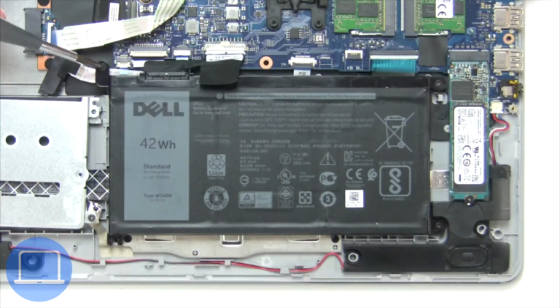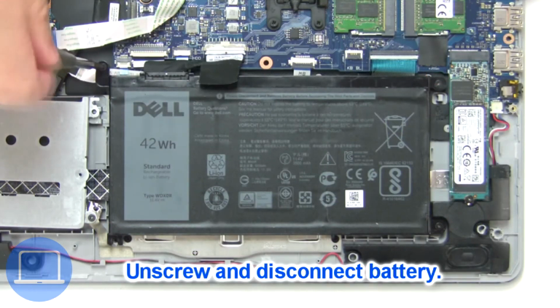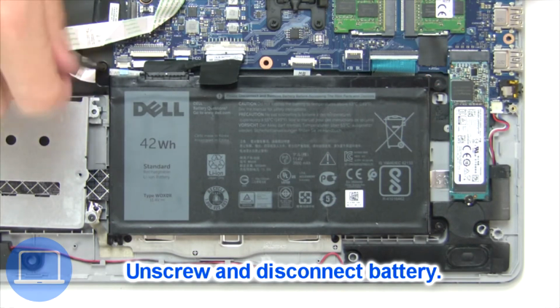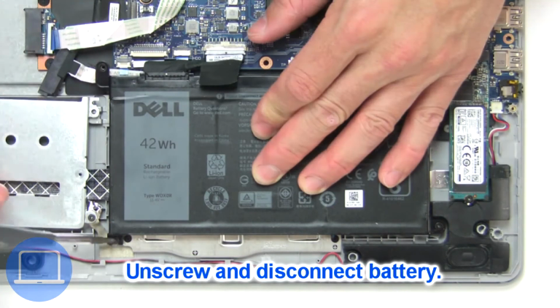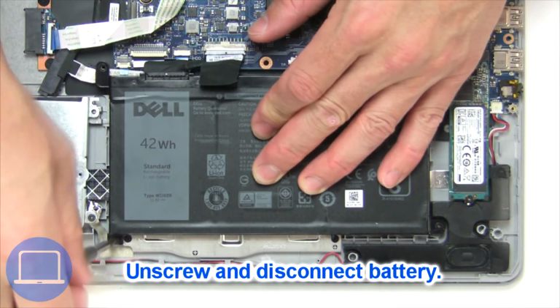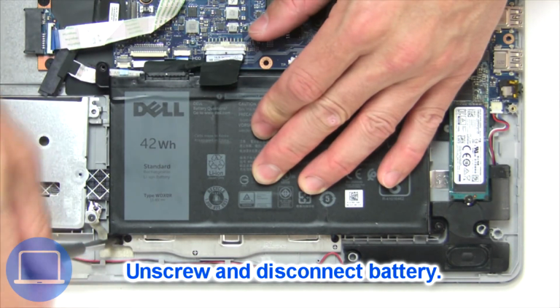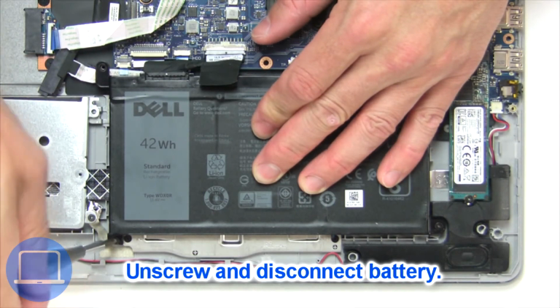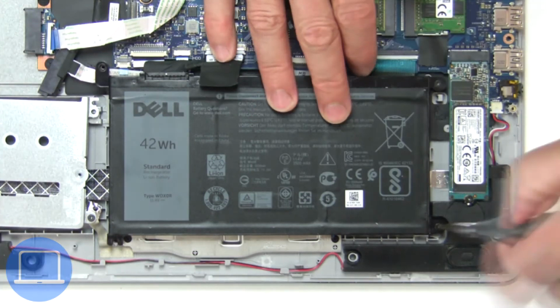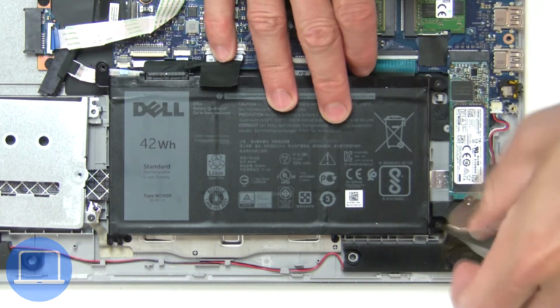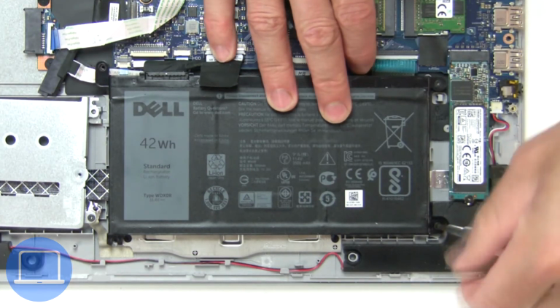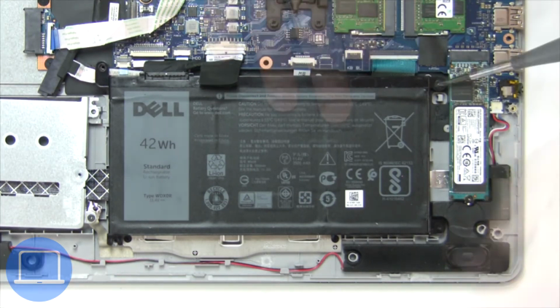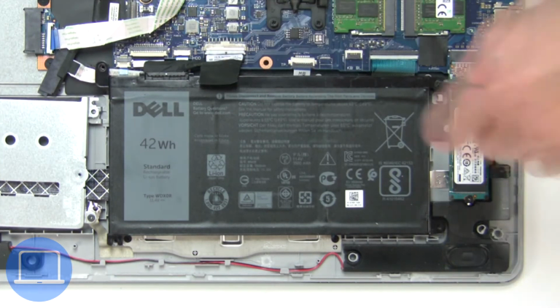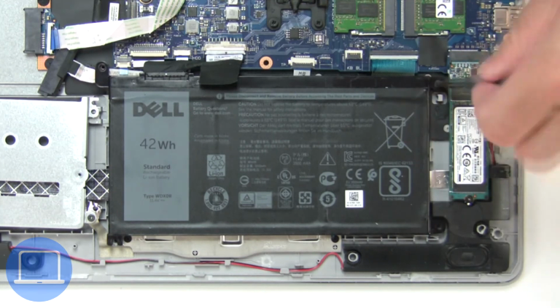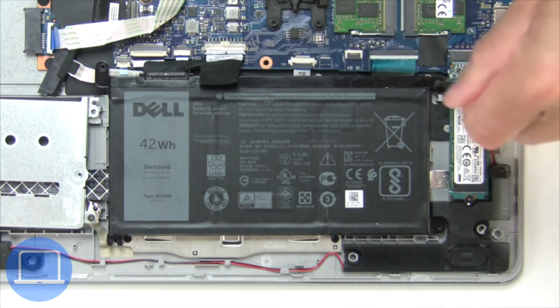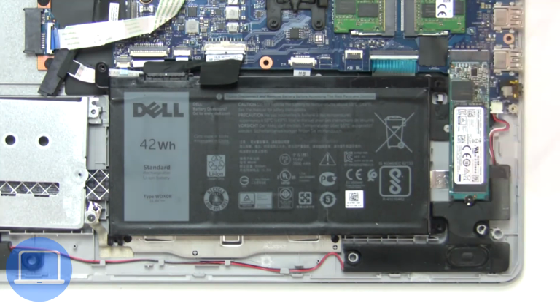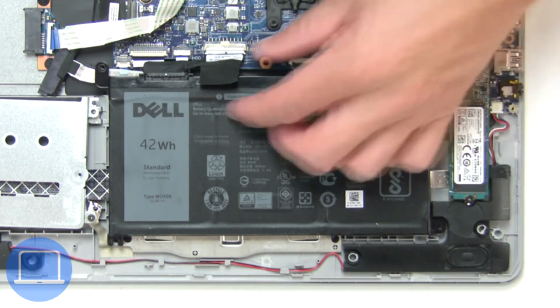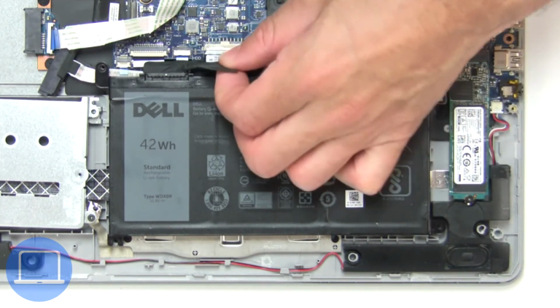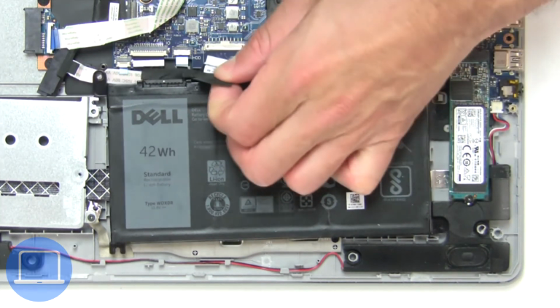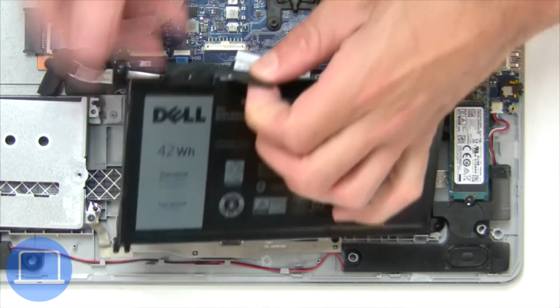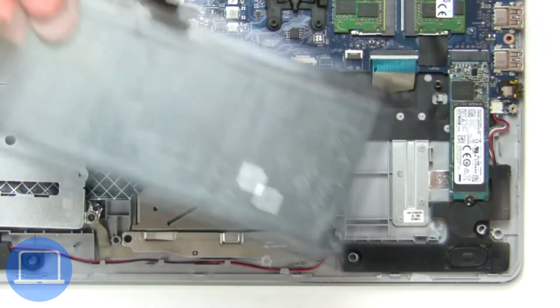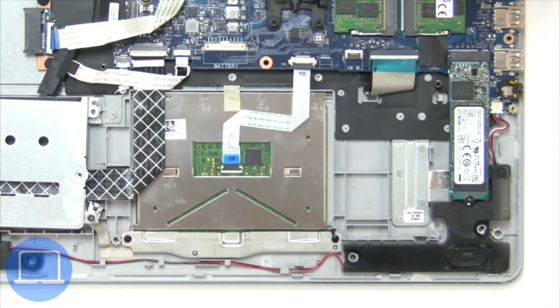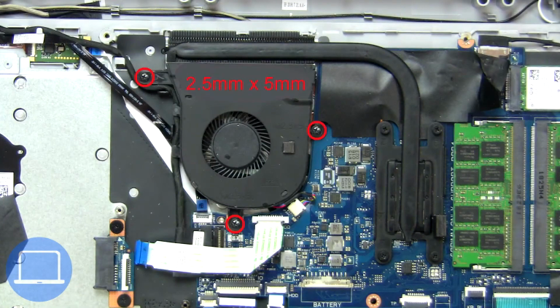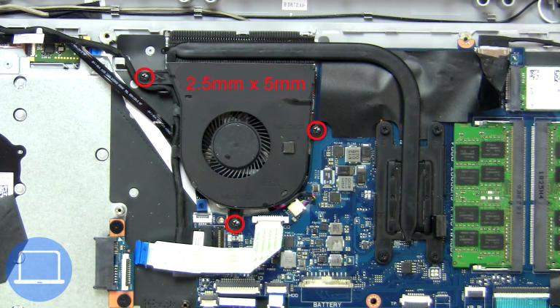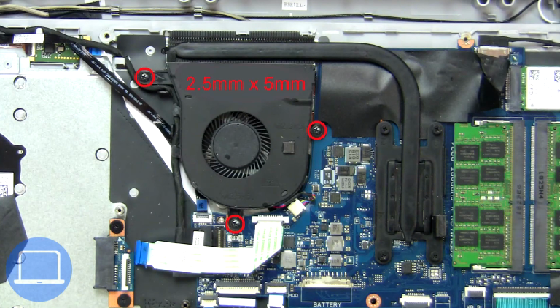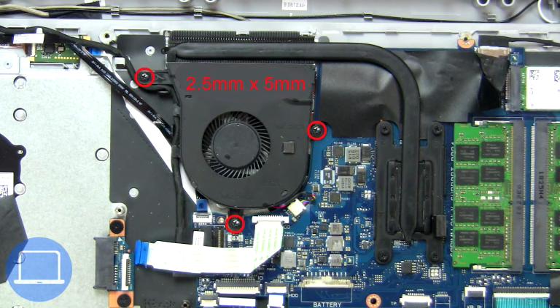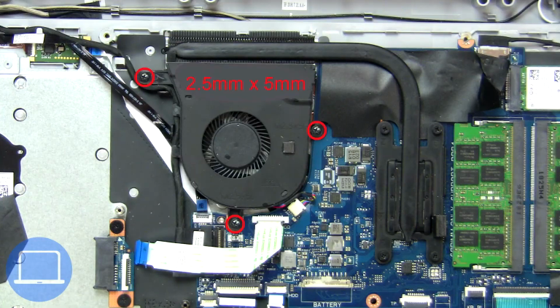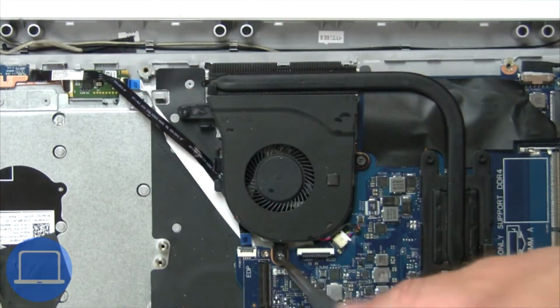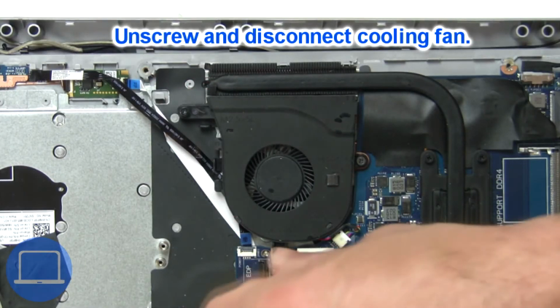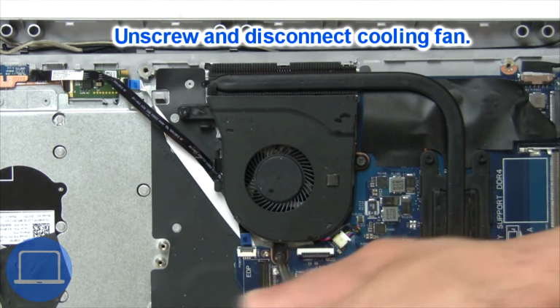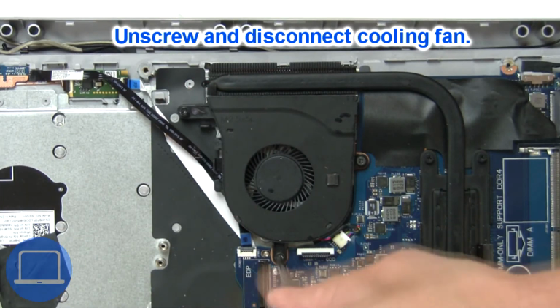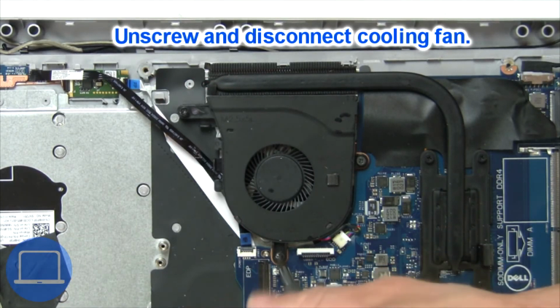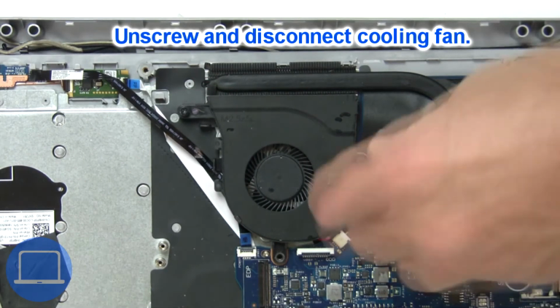Now unscrew and disconnect the battery. Next, unscrew and disconnect the cooling fan.